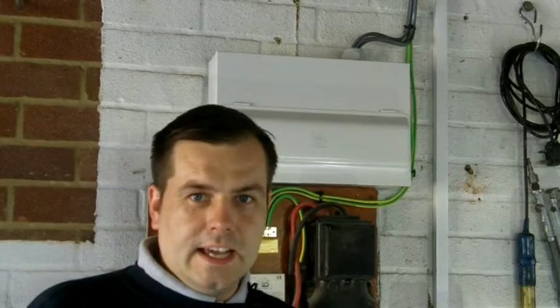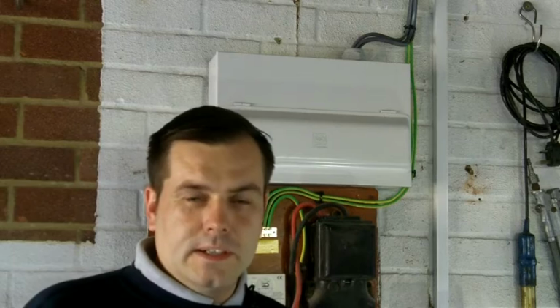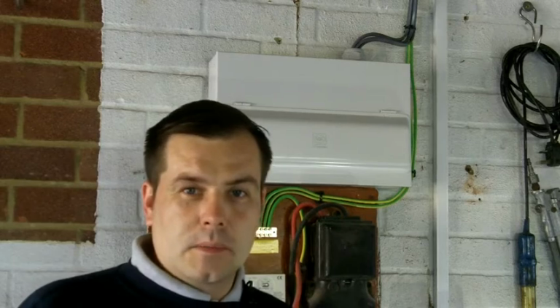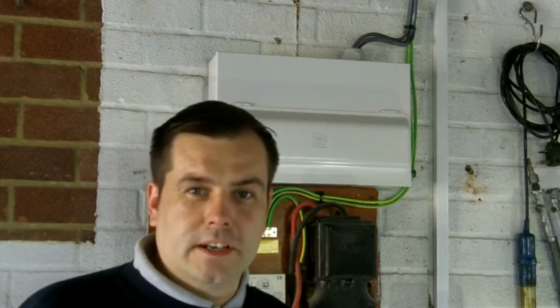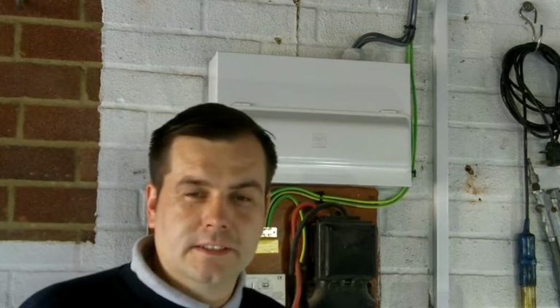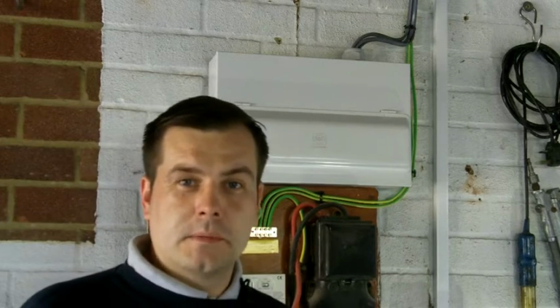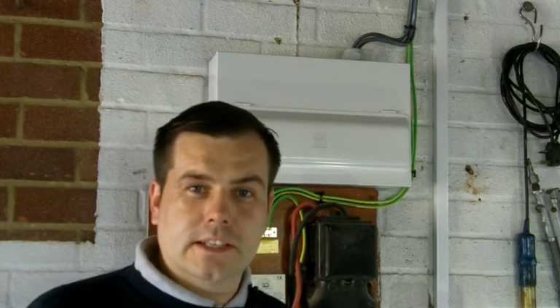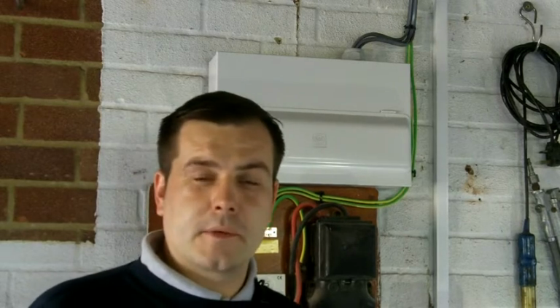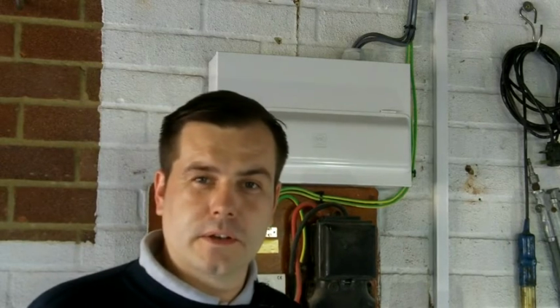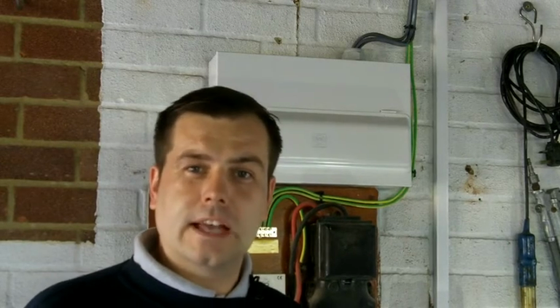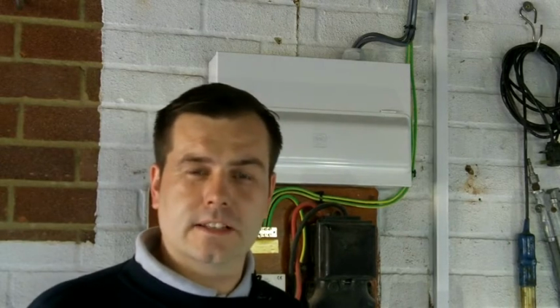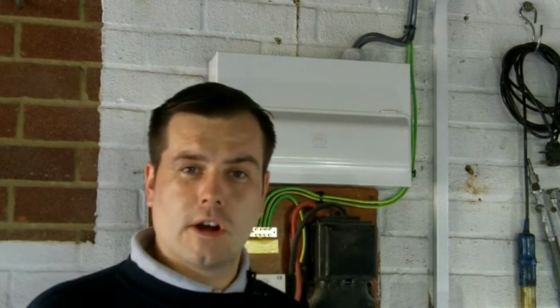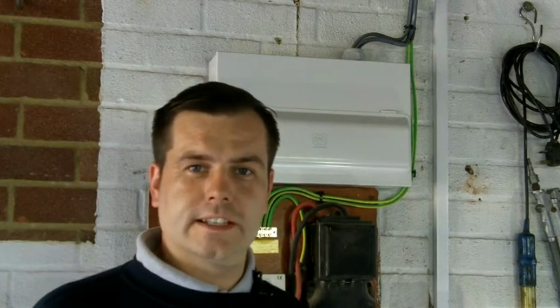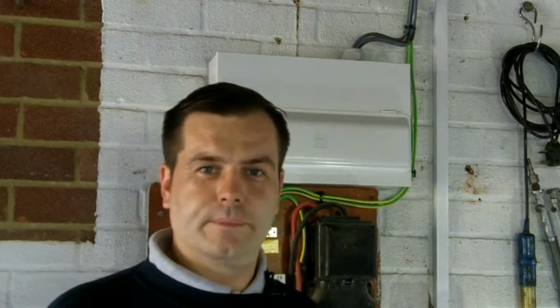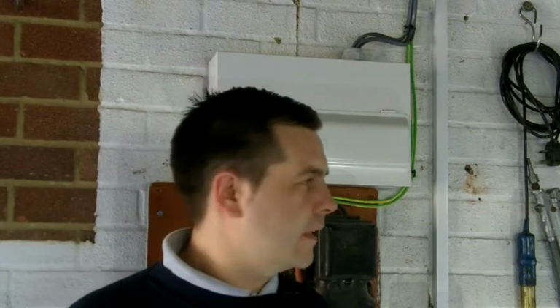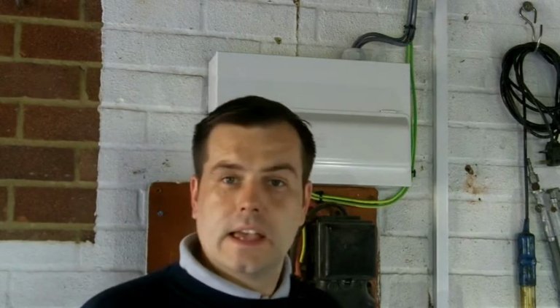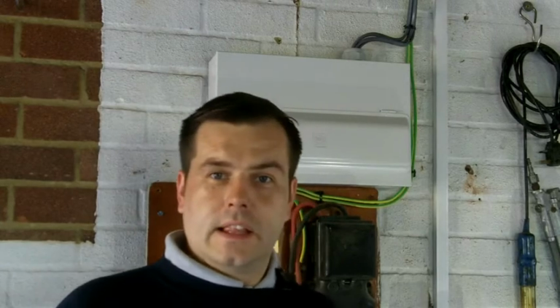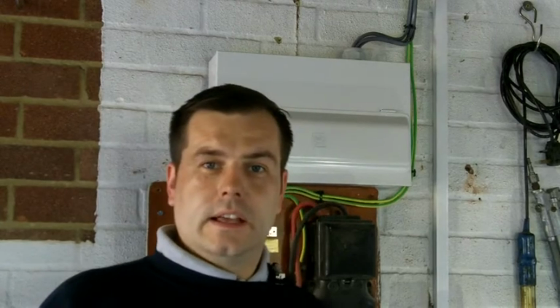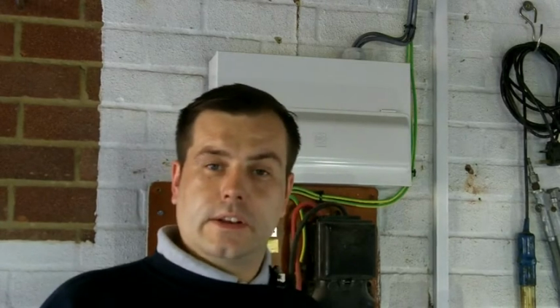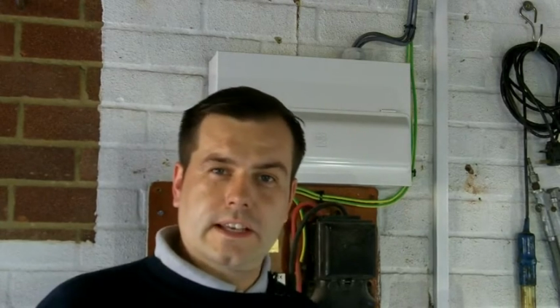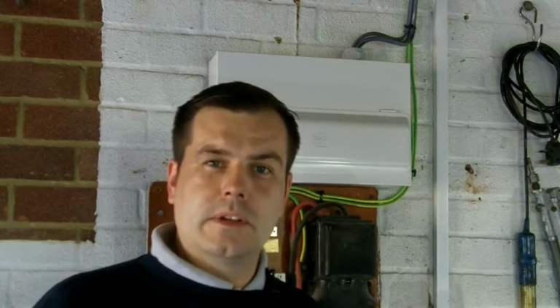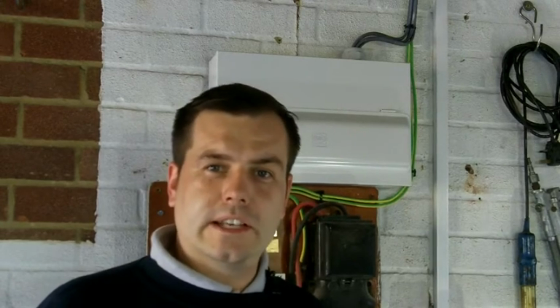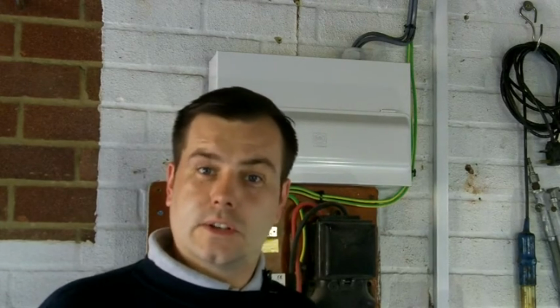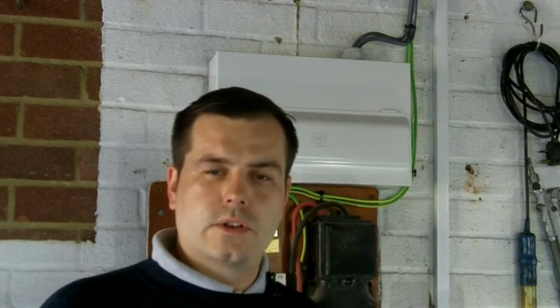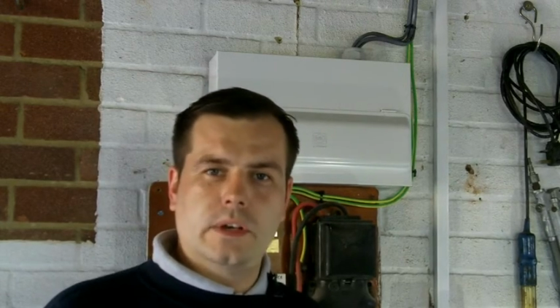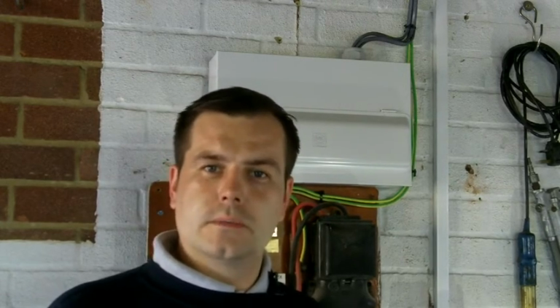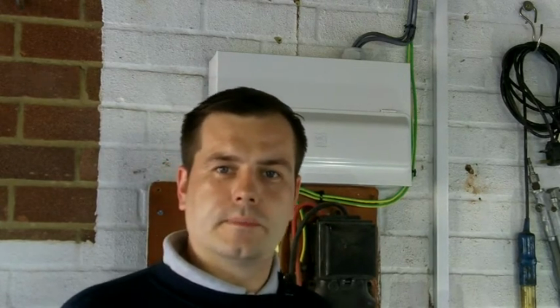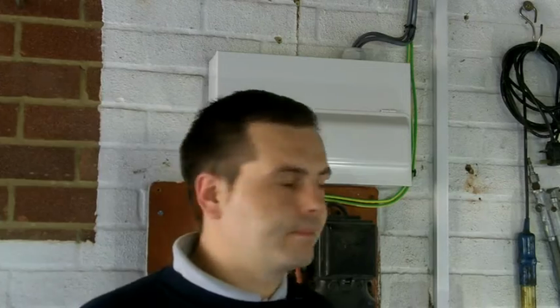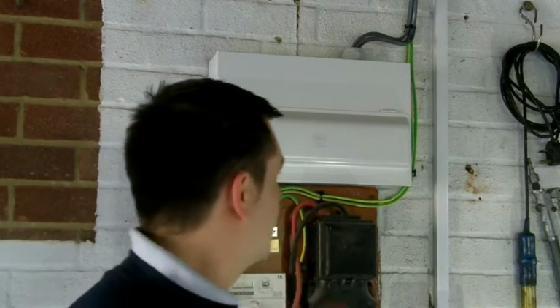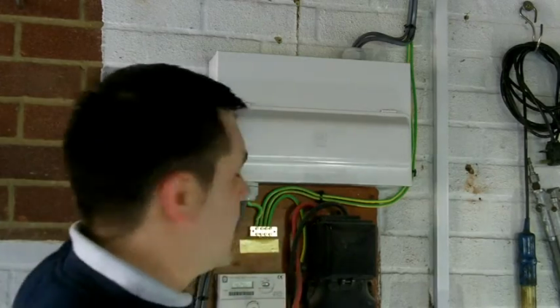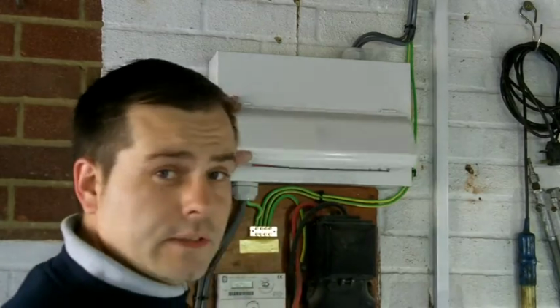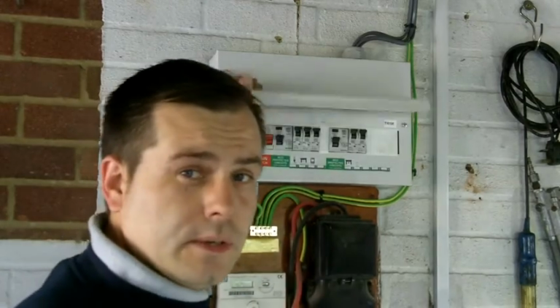Hello, welcome to my video. My name is Mark and today I'm going to show you how to test your RCD. The RCD is normally found inside your consumer unit or fuse board. The first thing to do is identify your RCD.